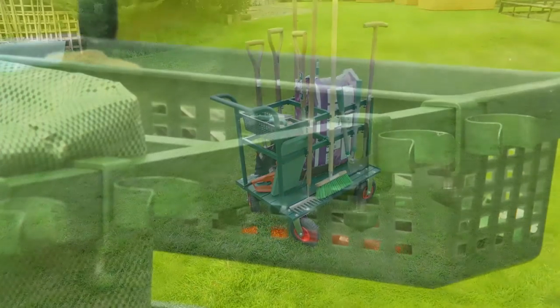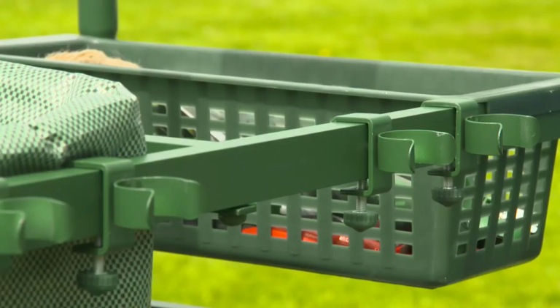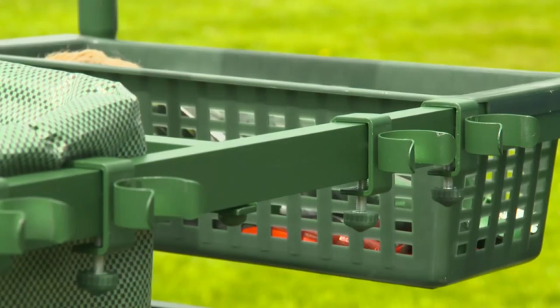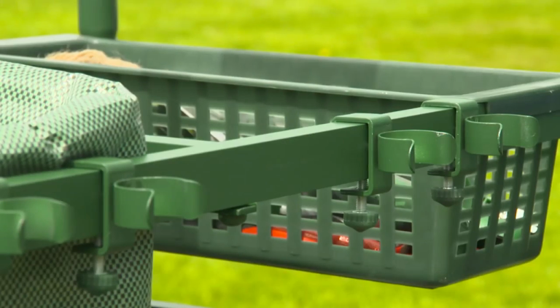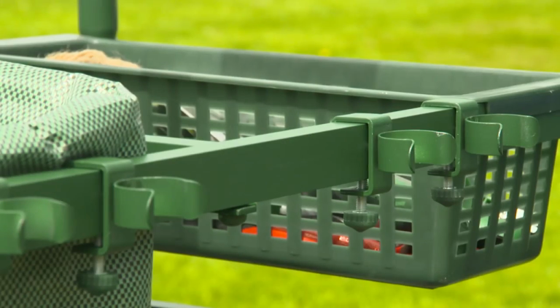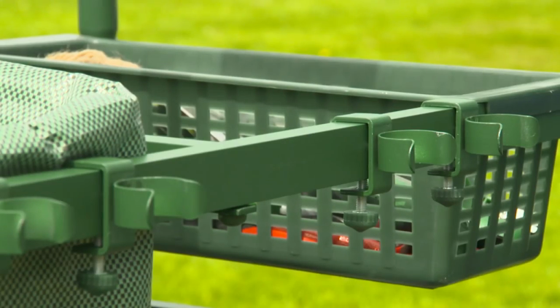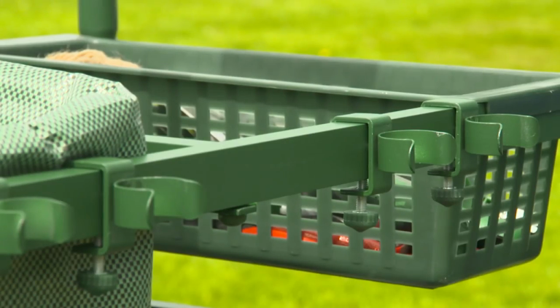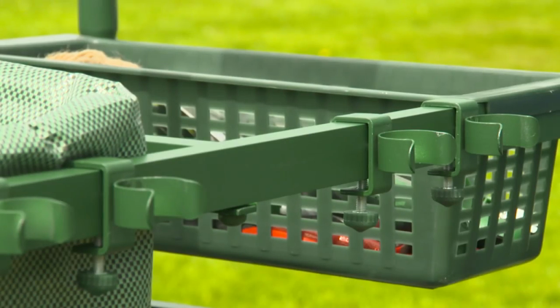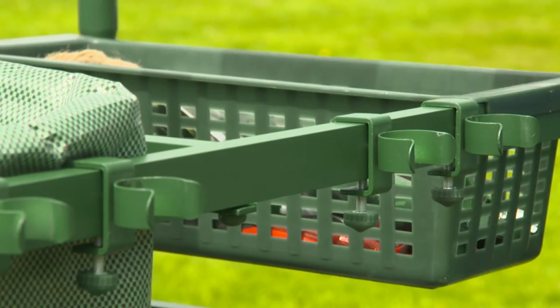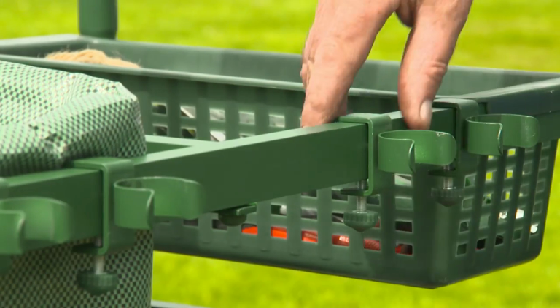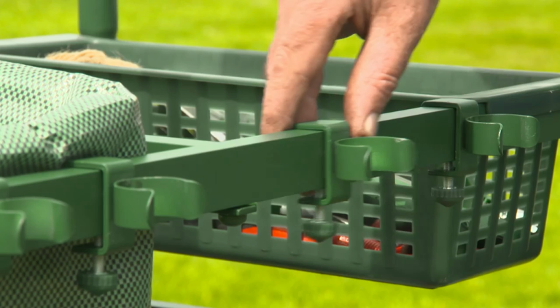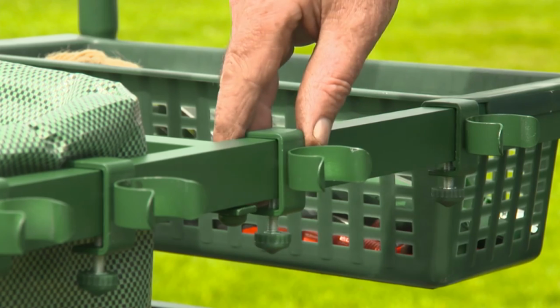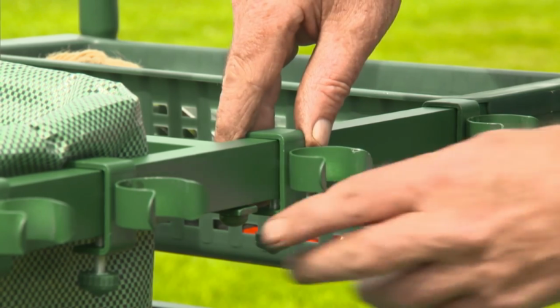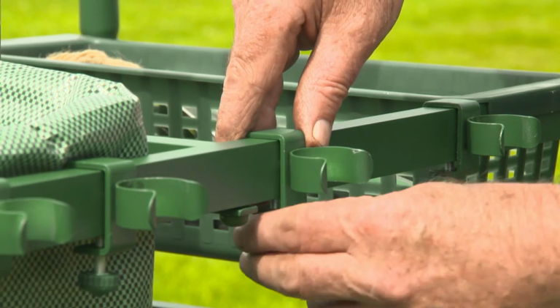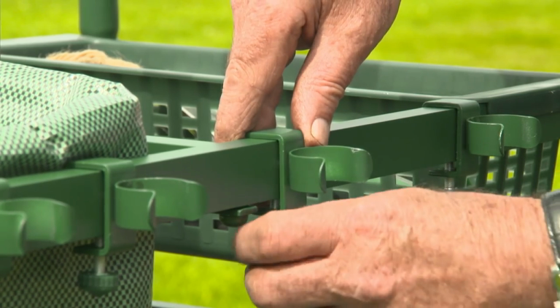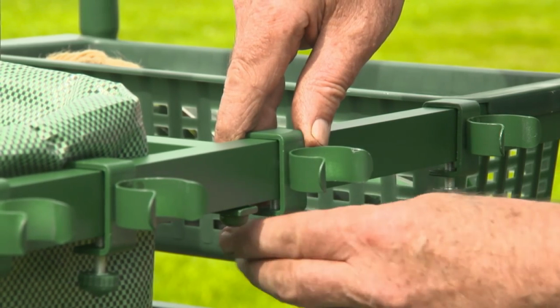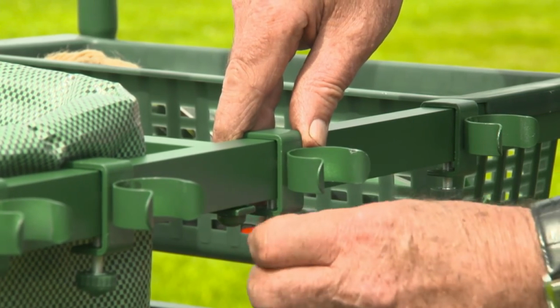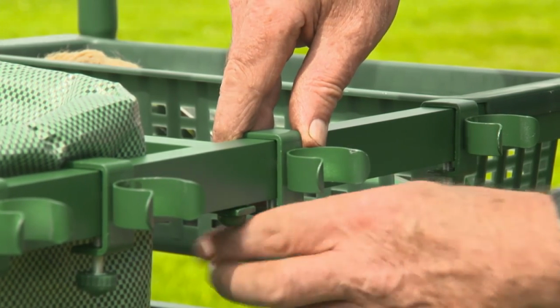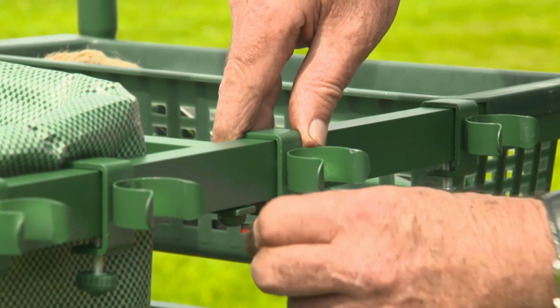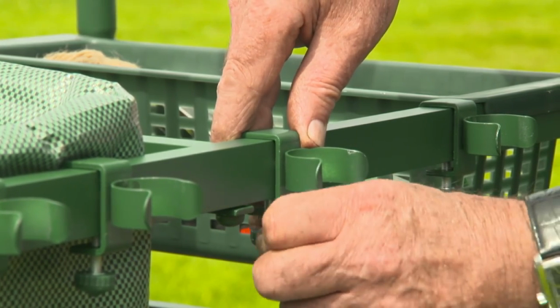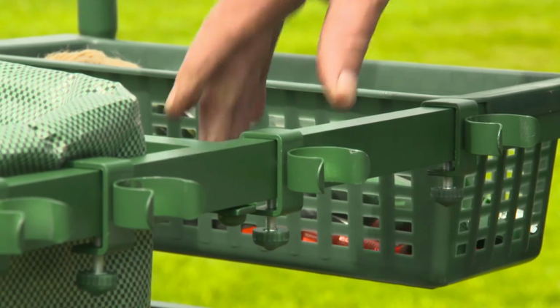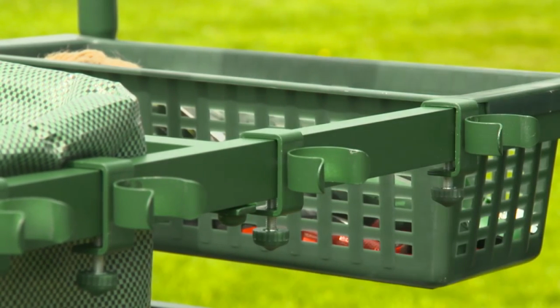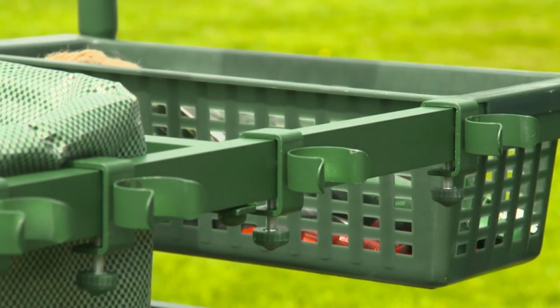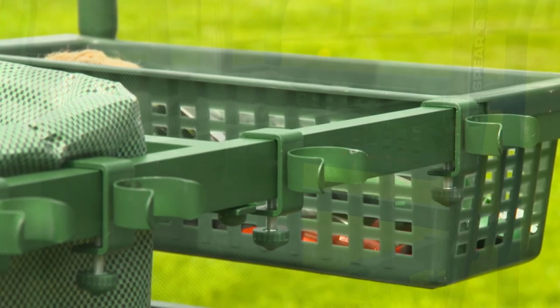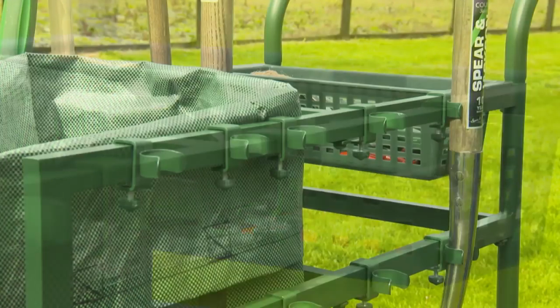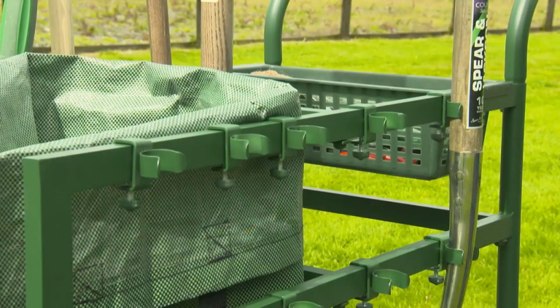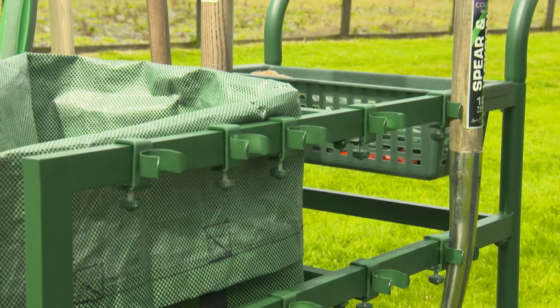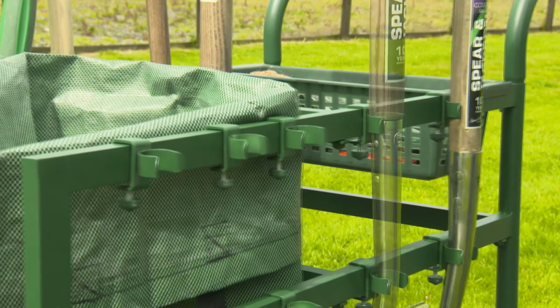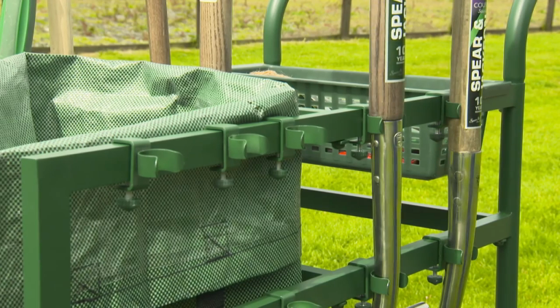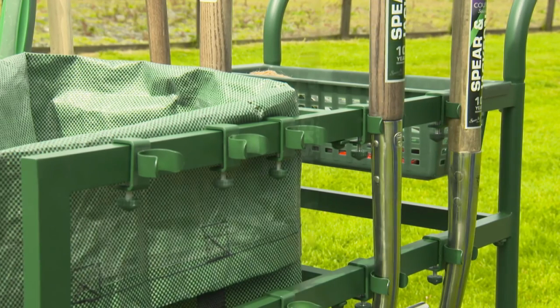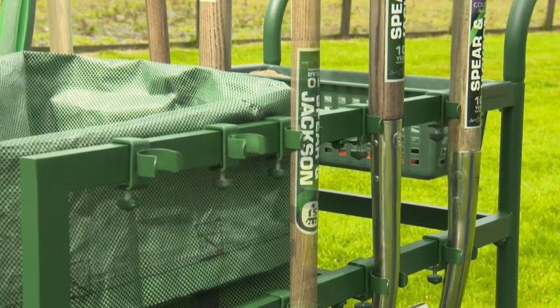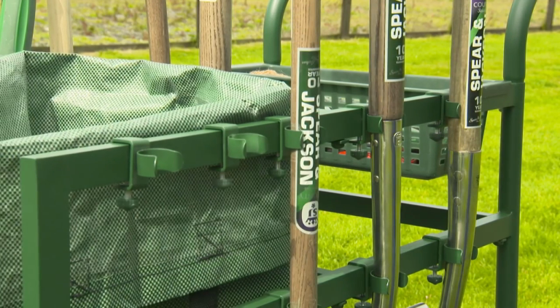It's made of aluminium and has two sizes of clips which slide, rotate and fasten wherever you want them to on the frame, letting you store tools of all shapes and sizes.